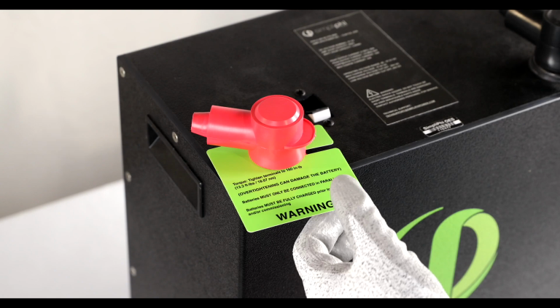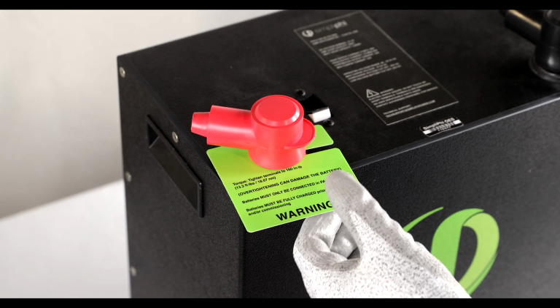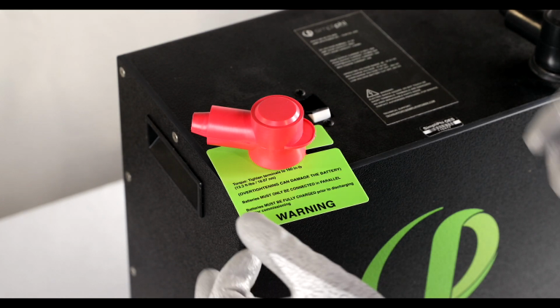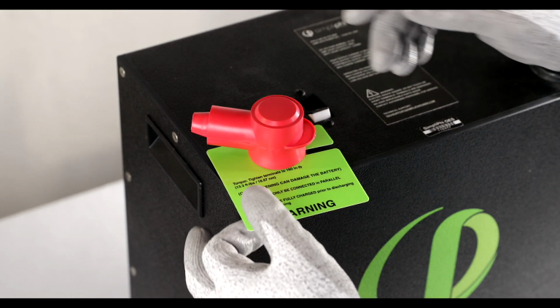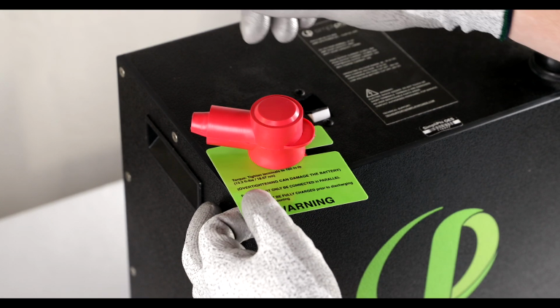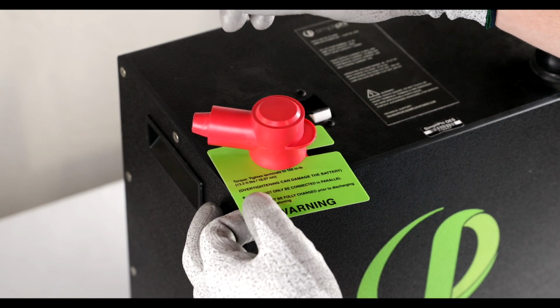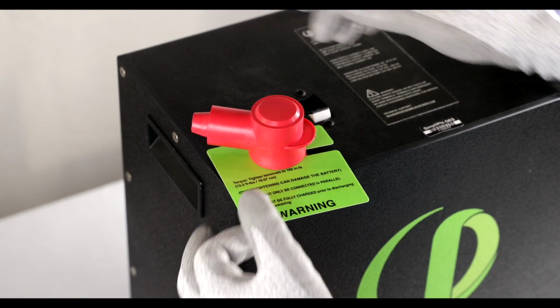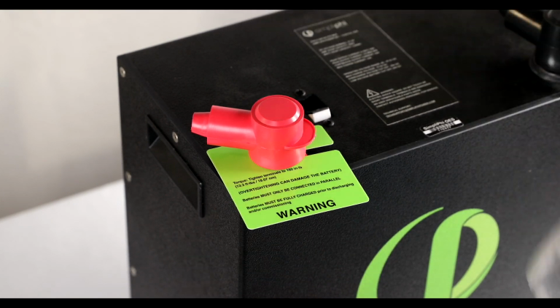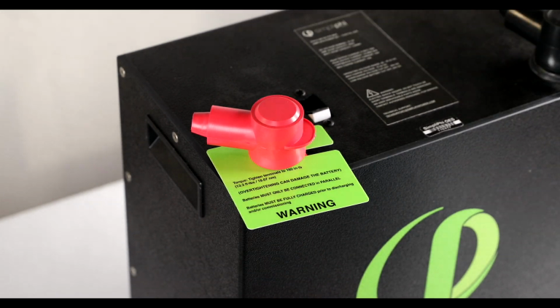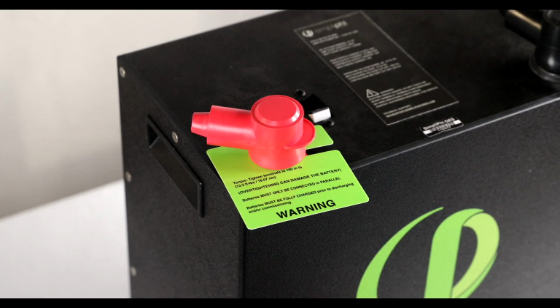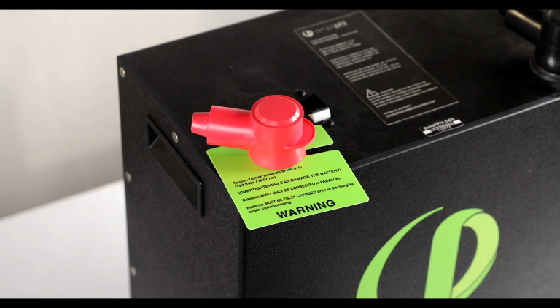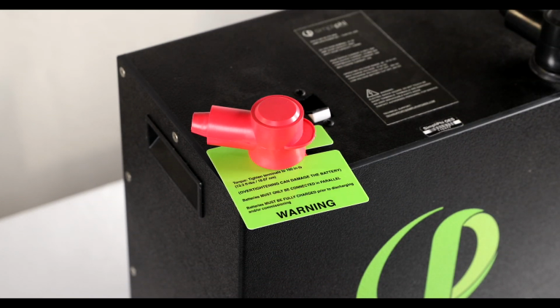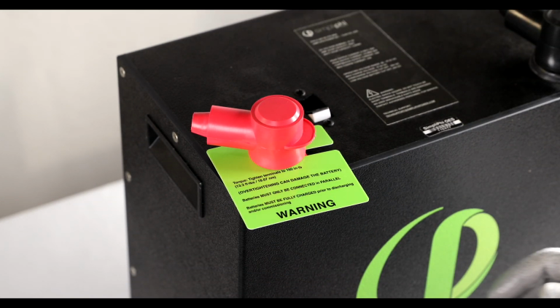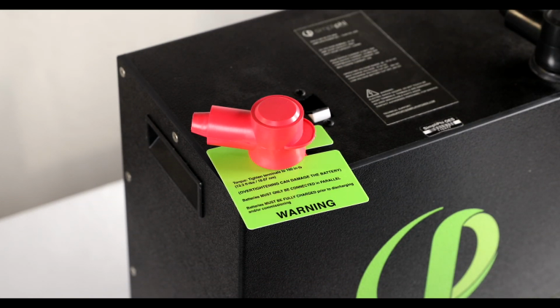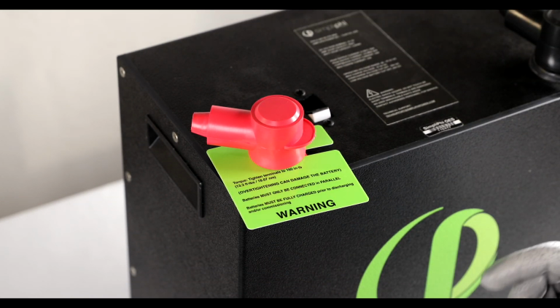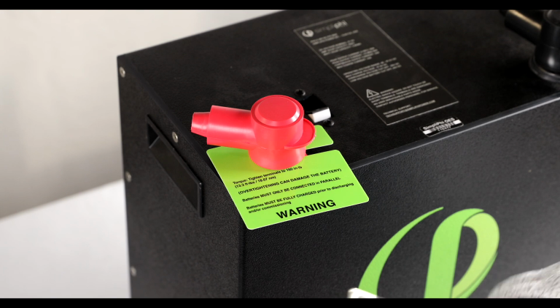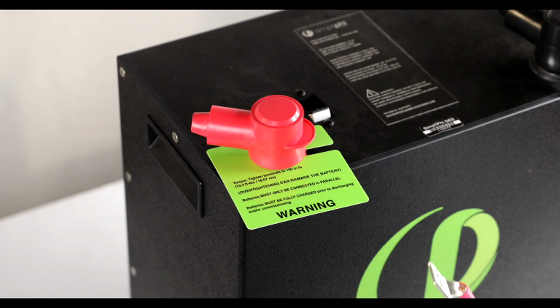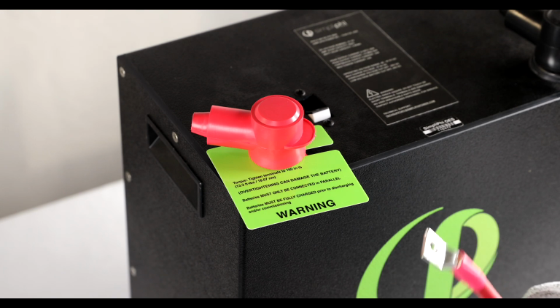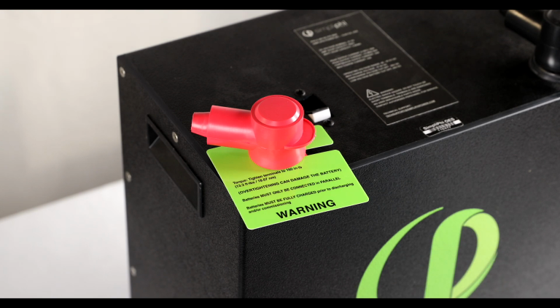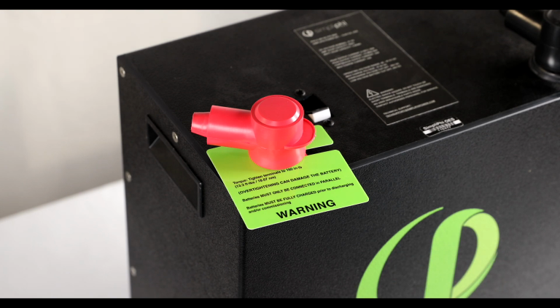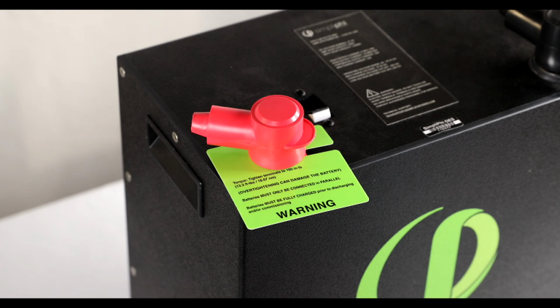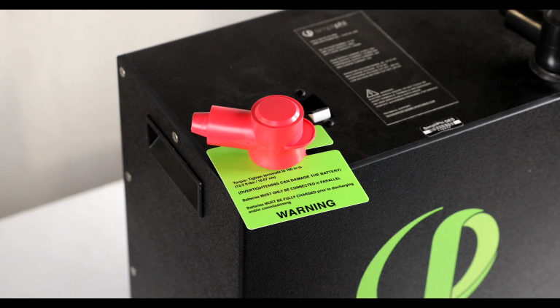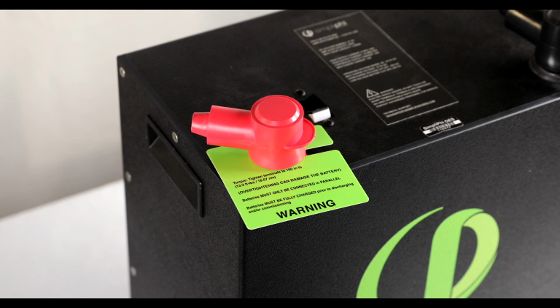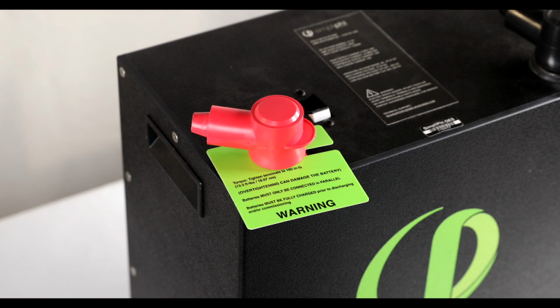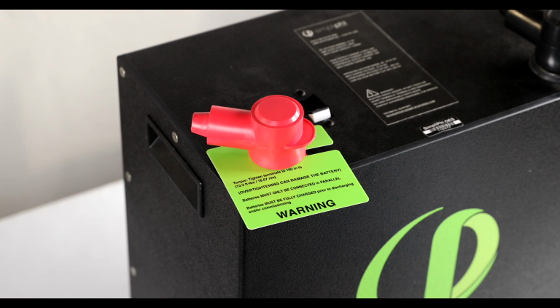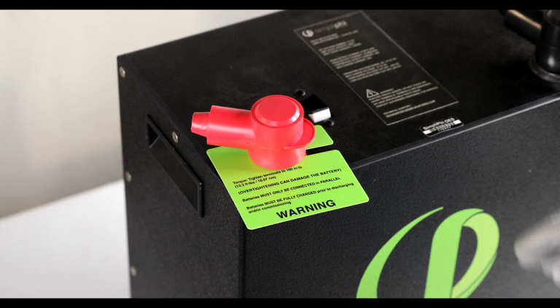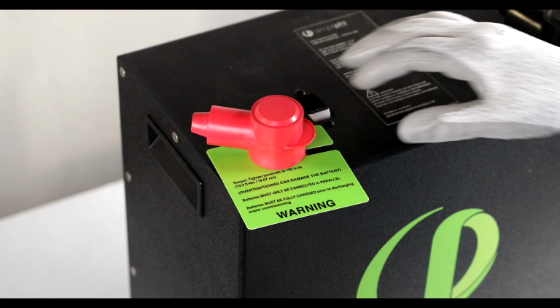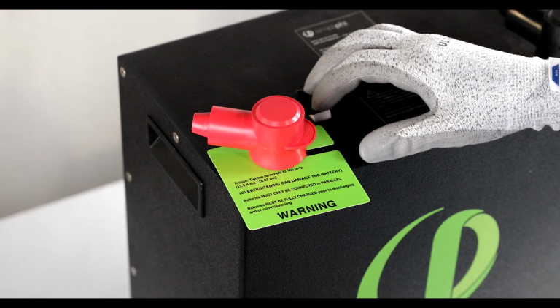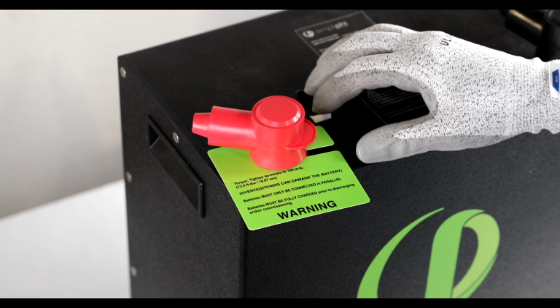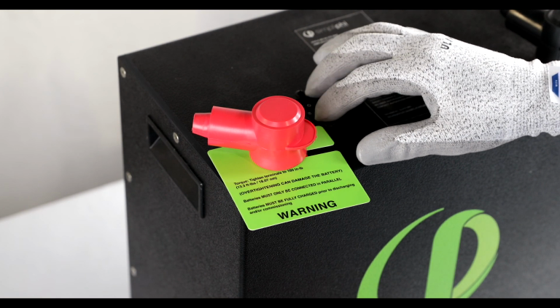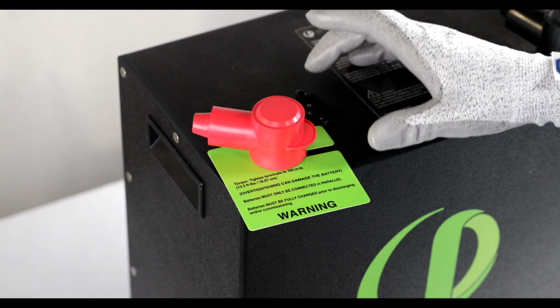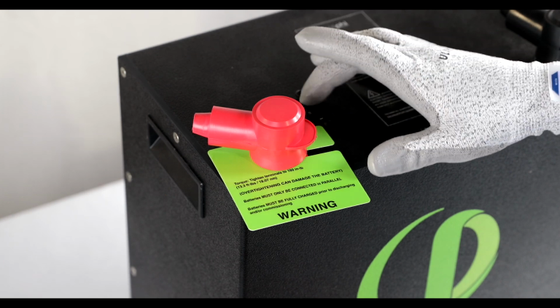In this video we're going to demonstrate how to appropriately affix lug terminals on a simplified power battery. For this procedure, be sure that the breaker on the battery is in the off position.